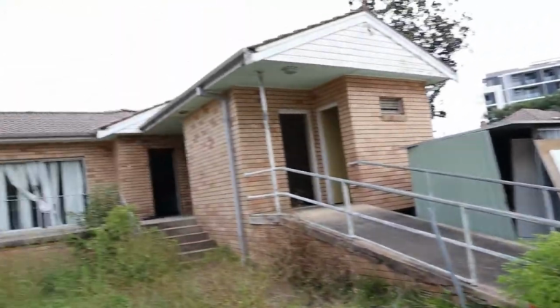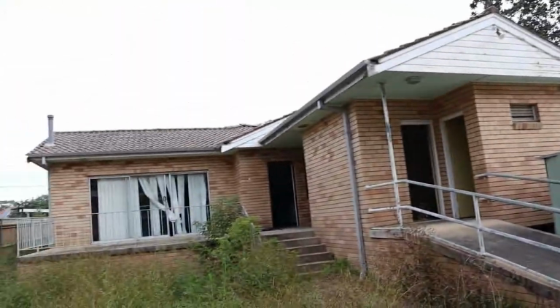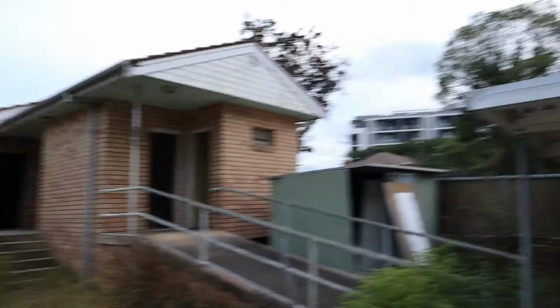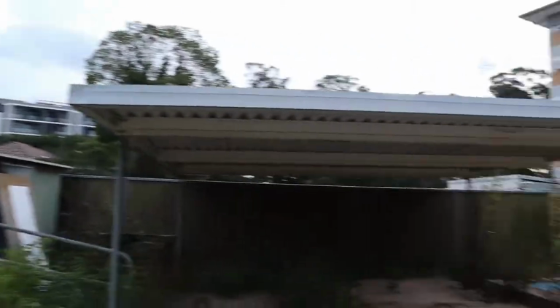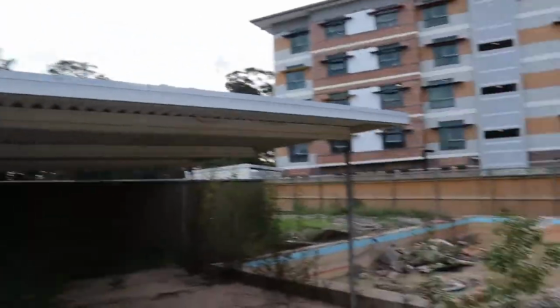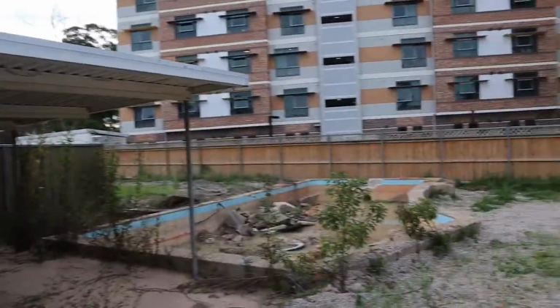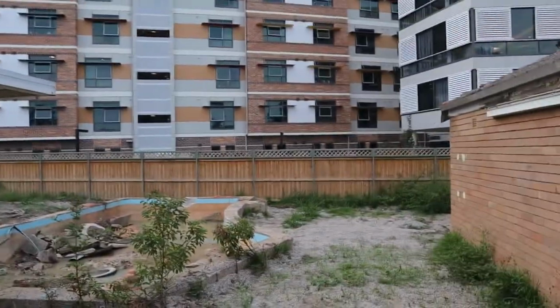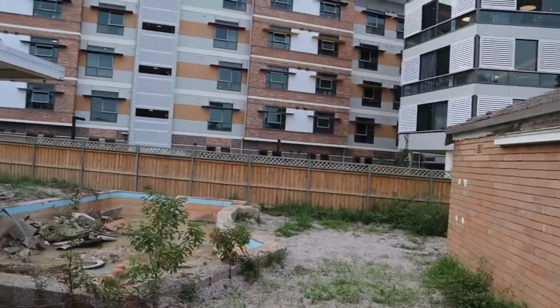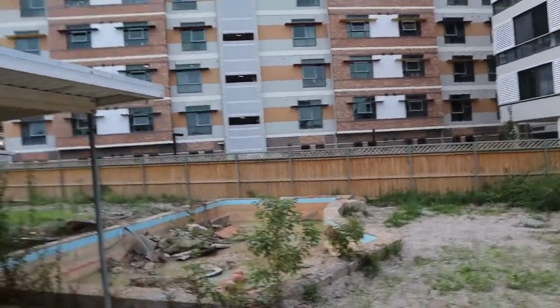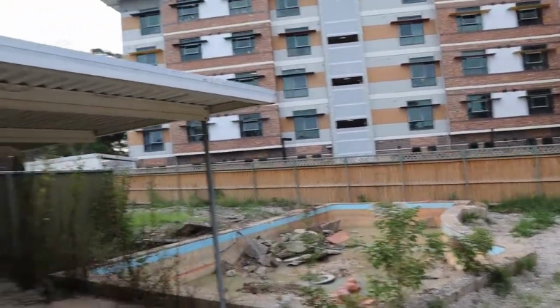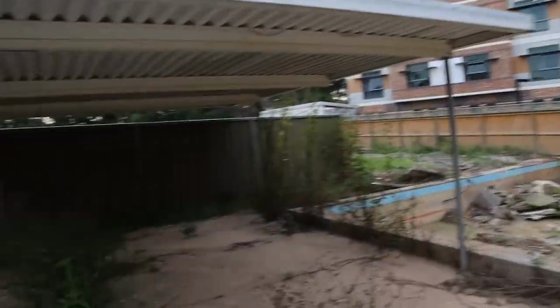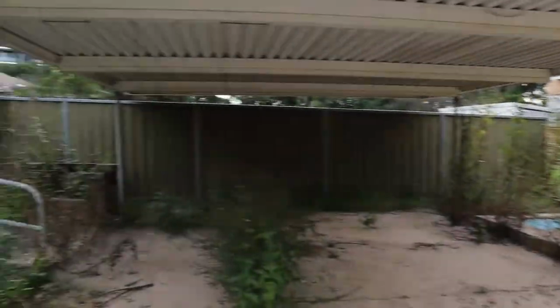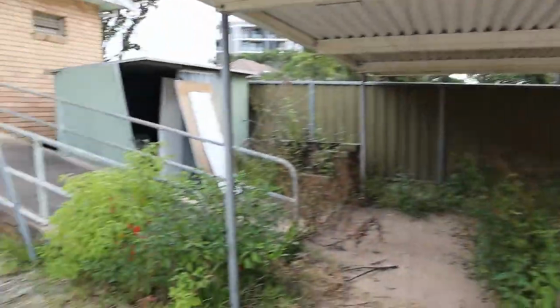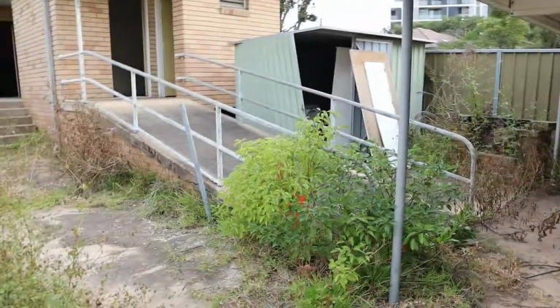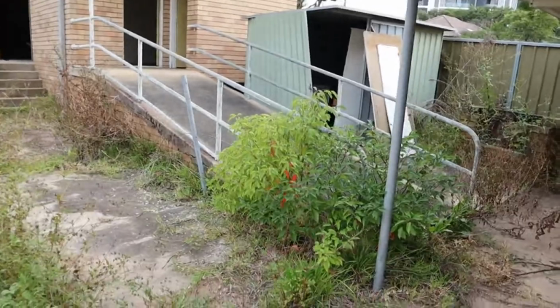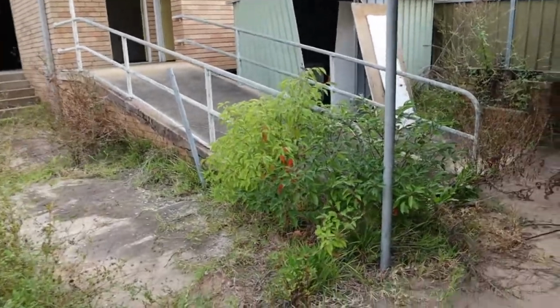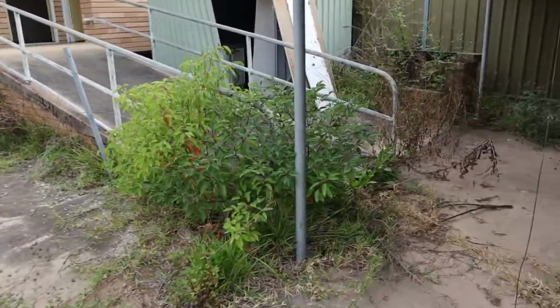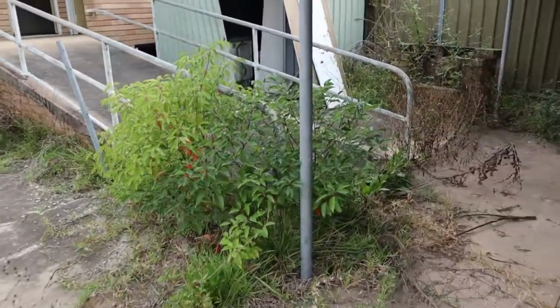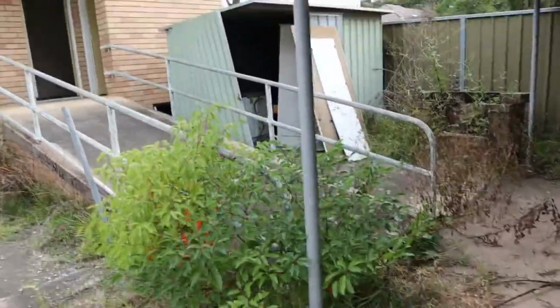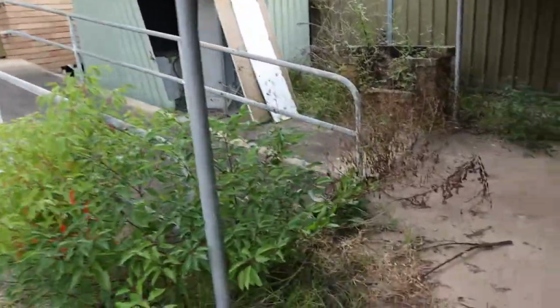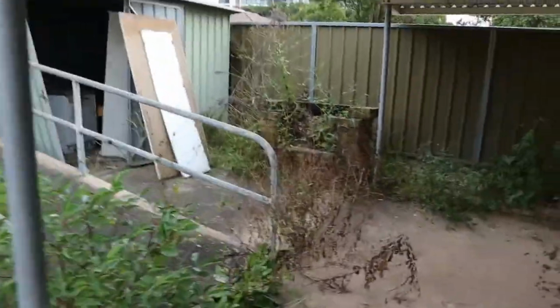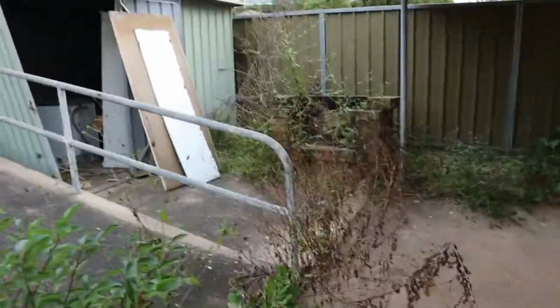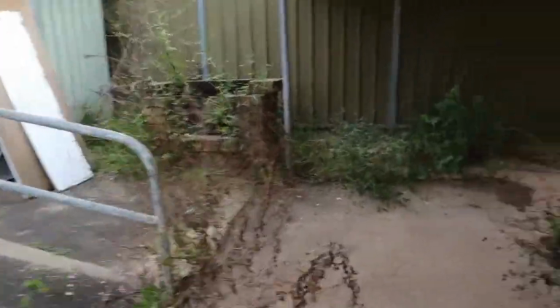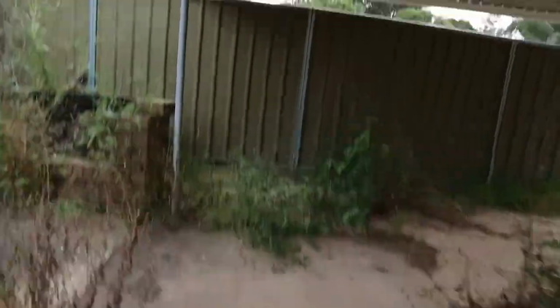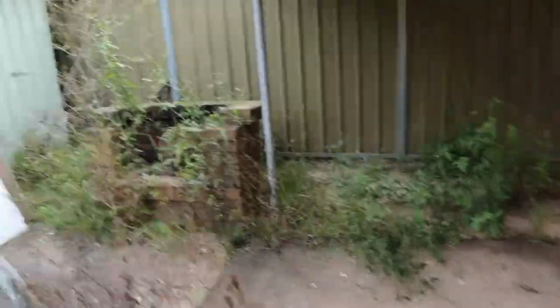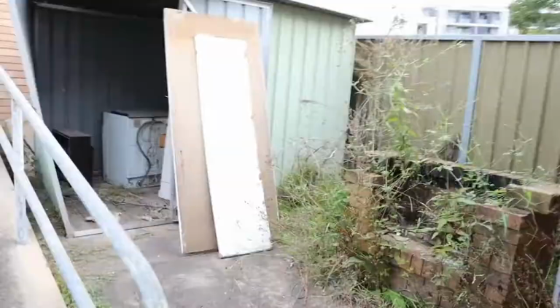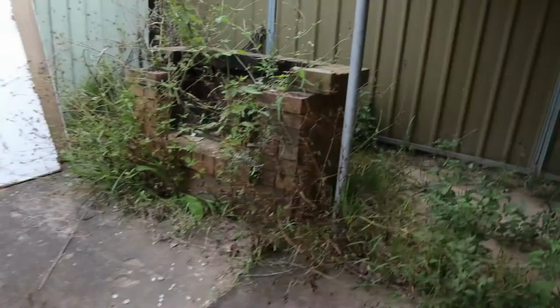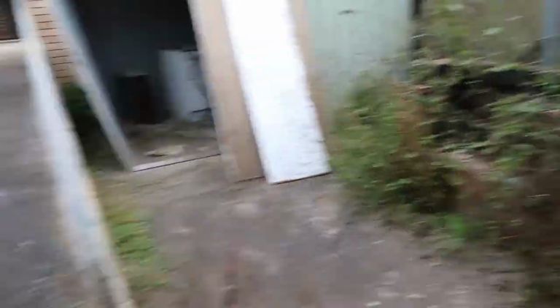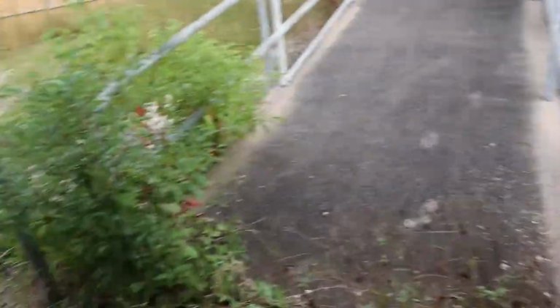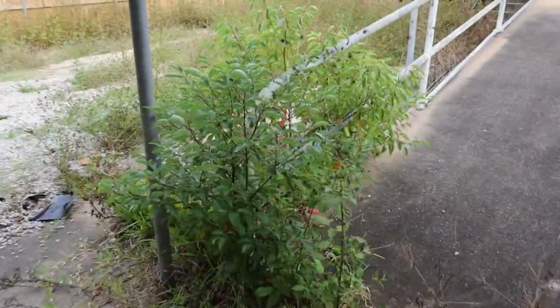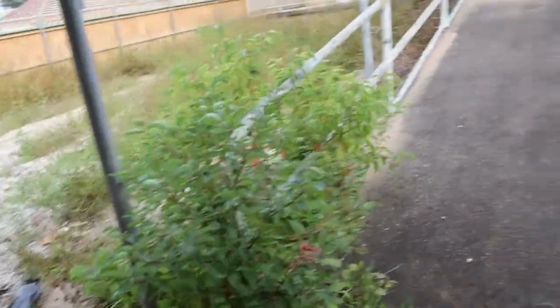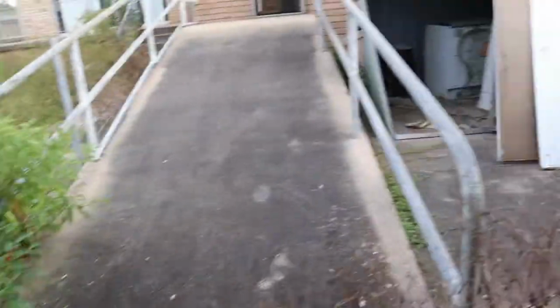Look how big this house is — it has a swimming pool and a big backyard. I don't know who the hell would leave this place abandoned. People have to leave a good place abandoned like this.